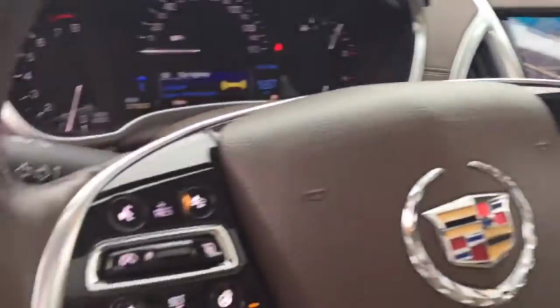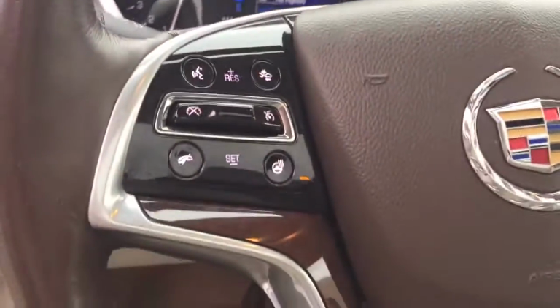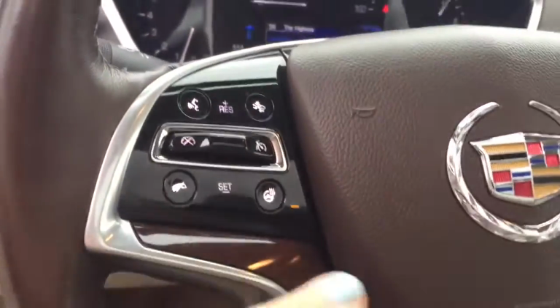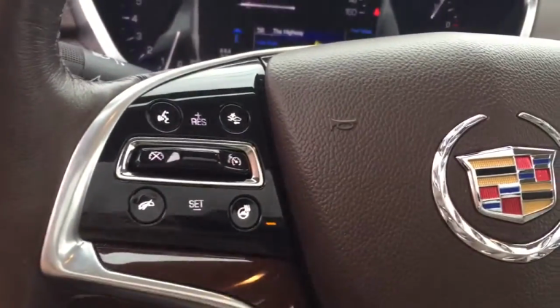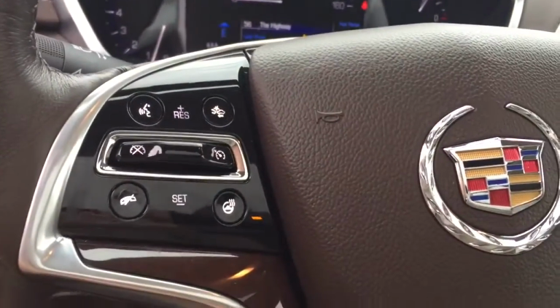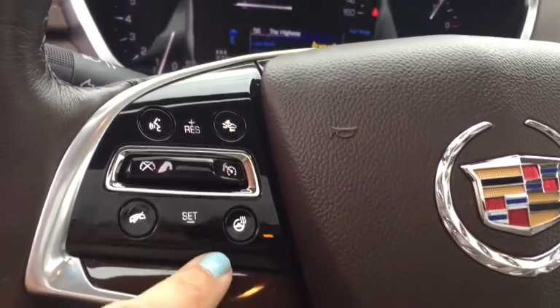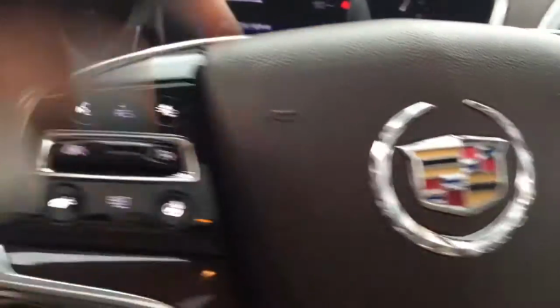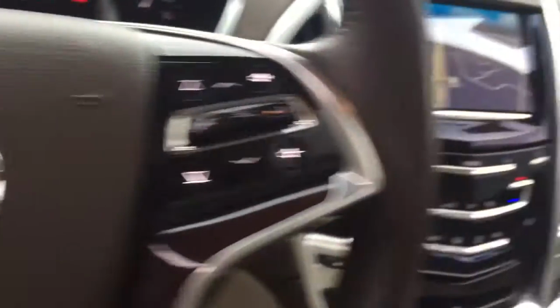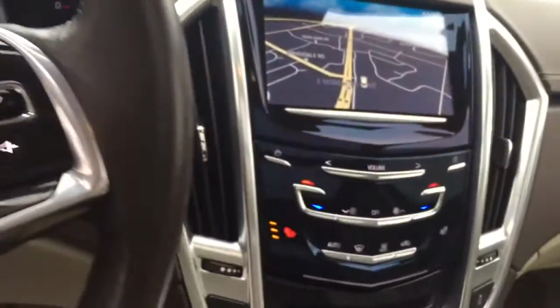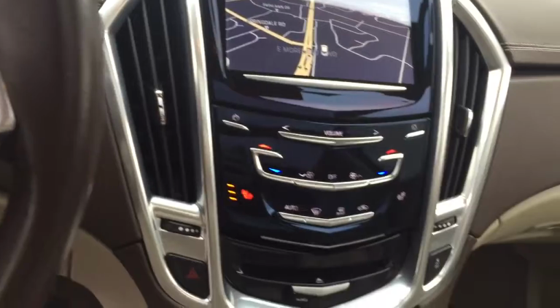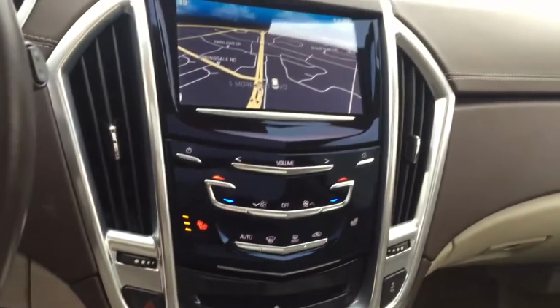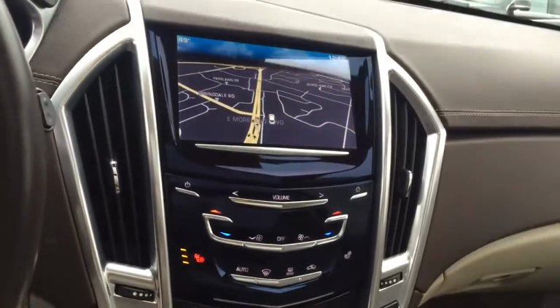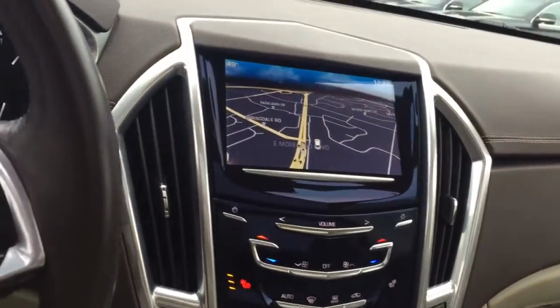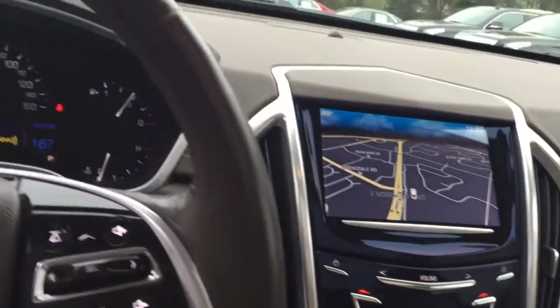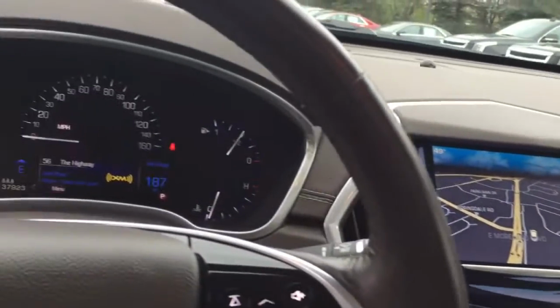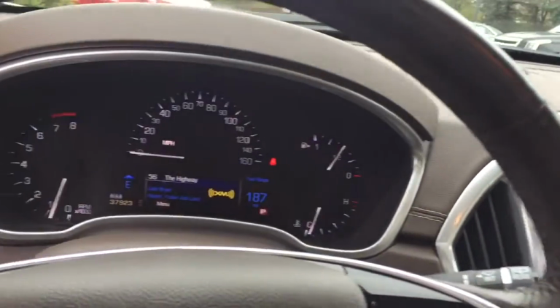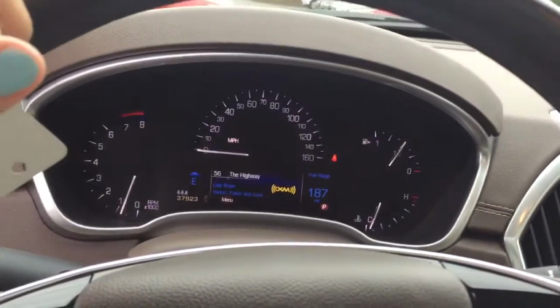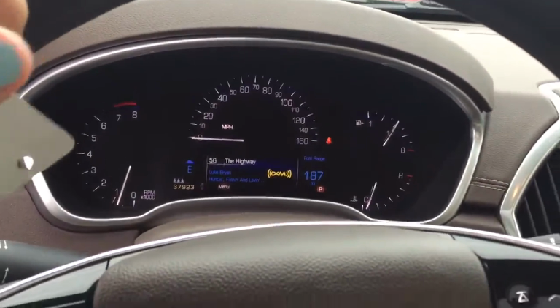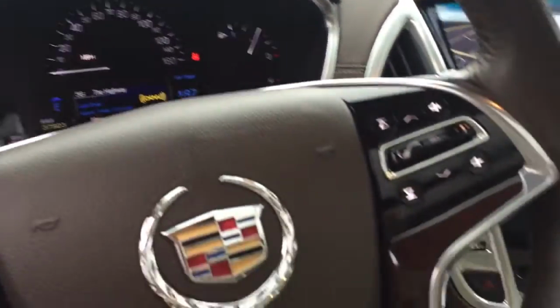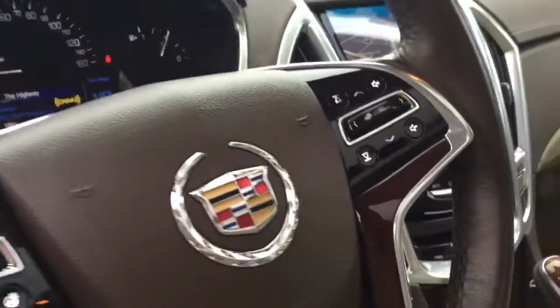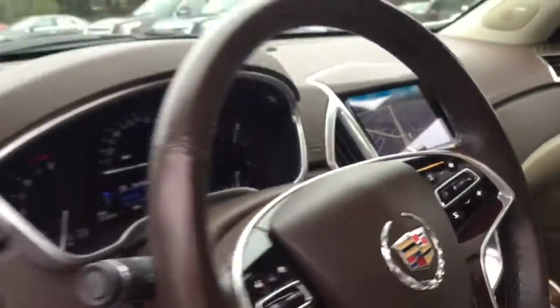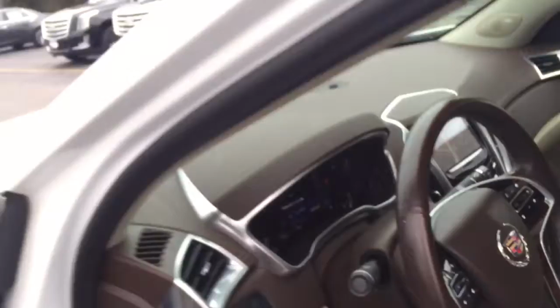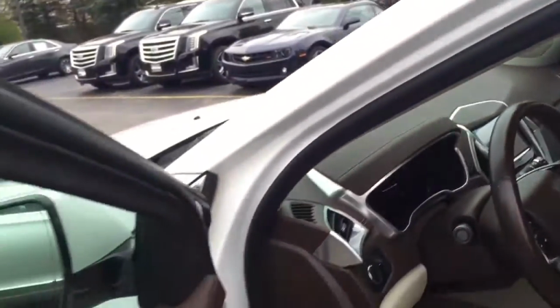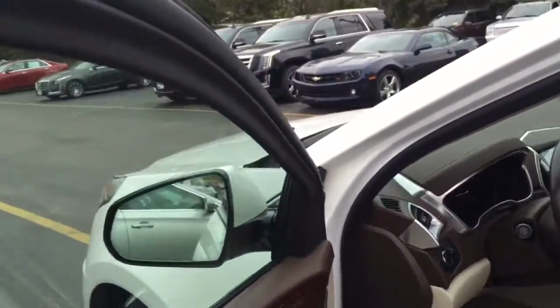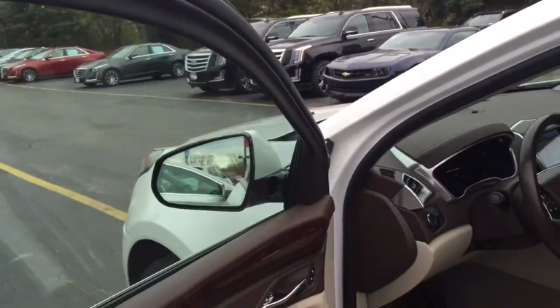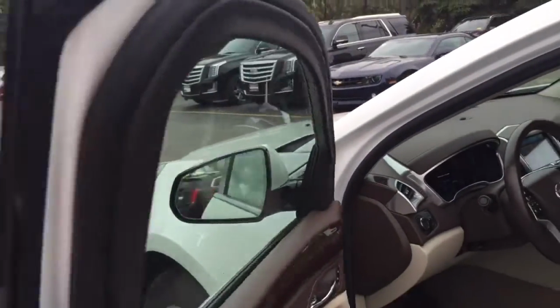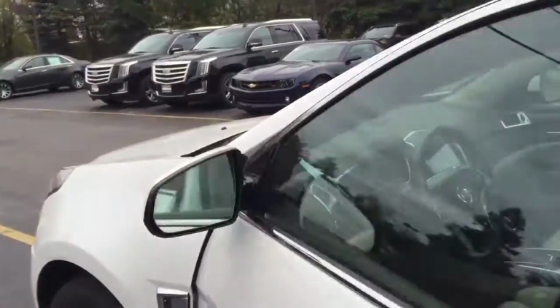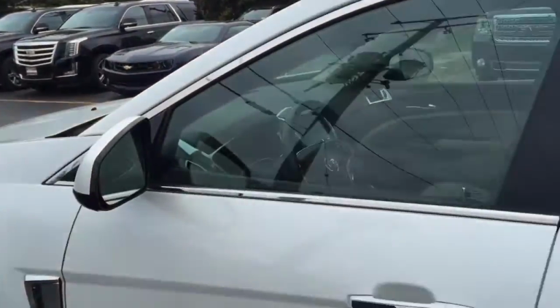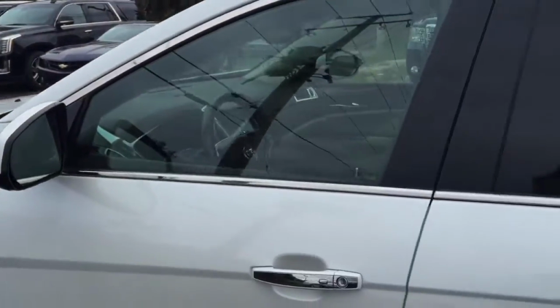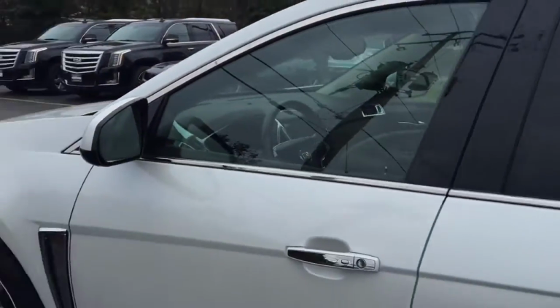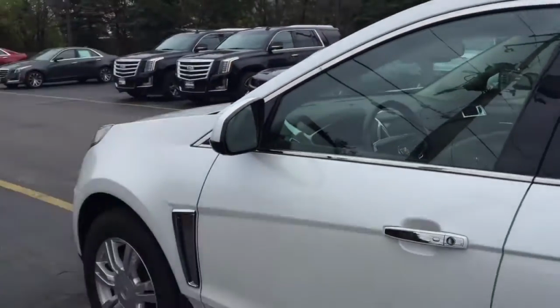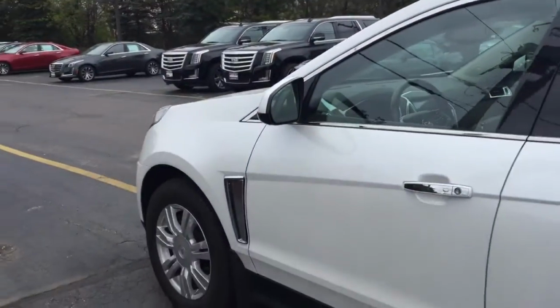We also have a heated steering wheel, heated seats, and navigation. This vehicle also comes with remote start, which you can actually control from your cell phone, which I can help set up at time of delivery.